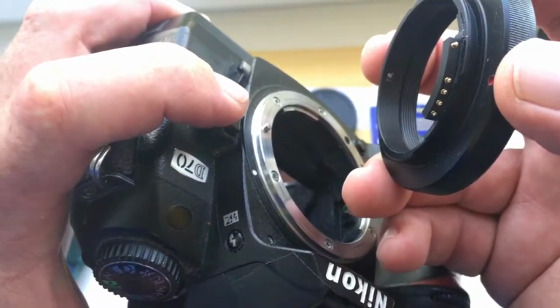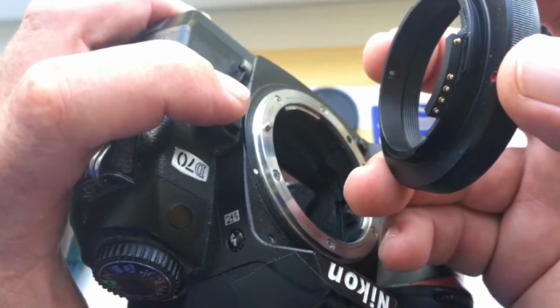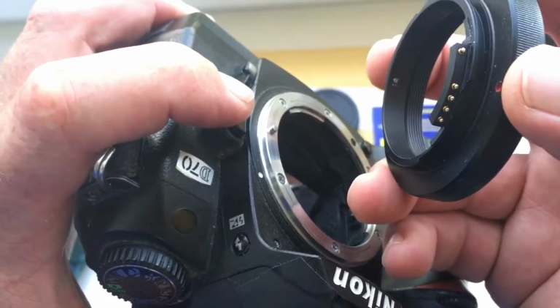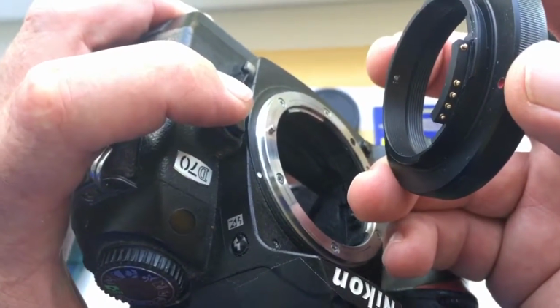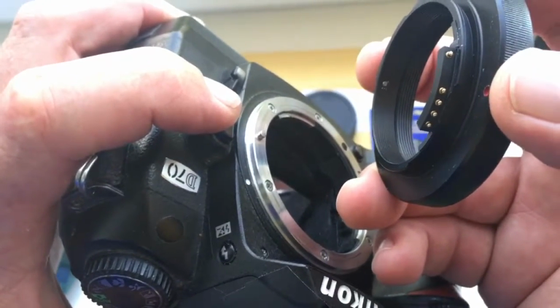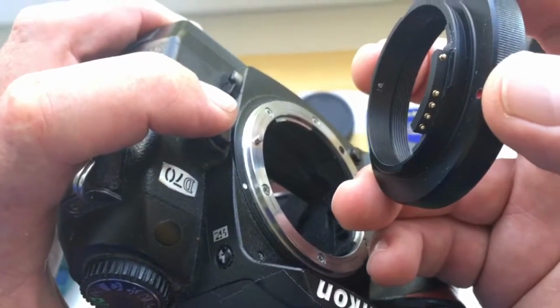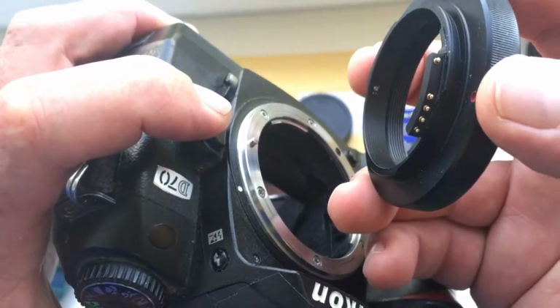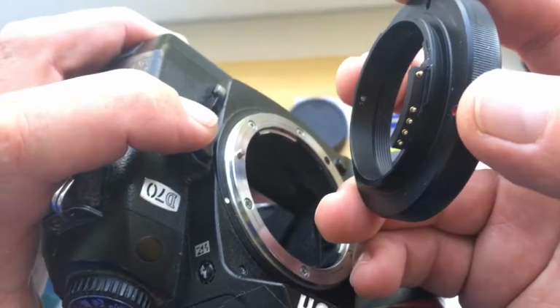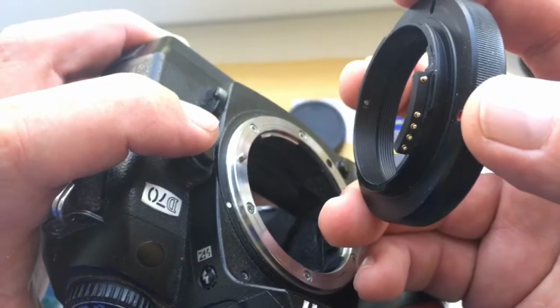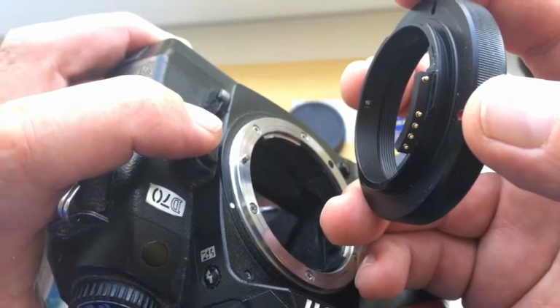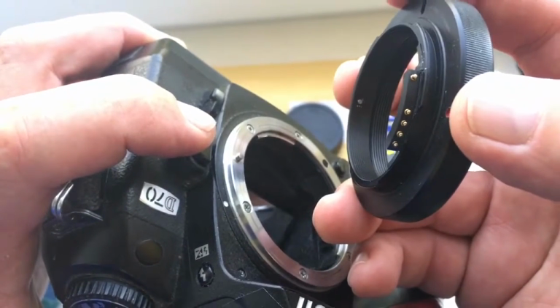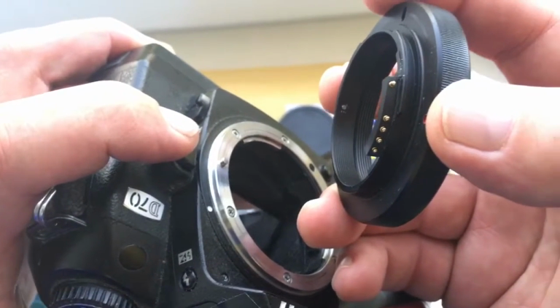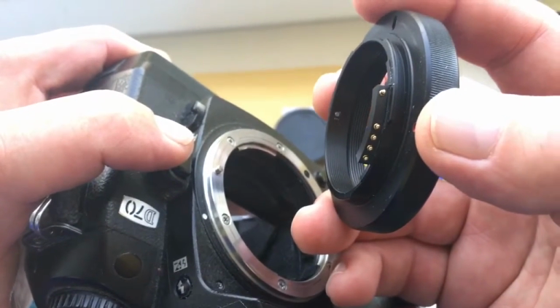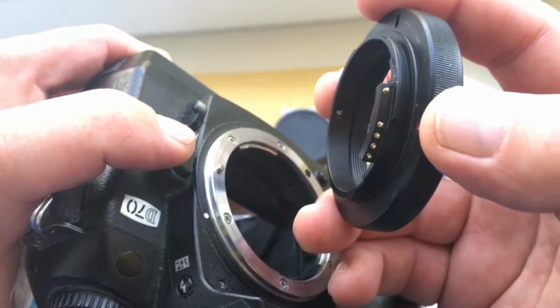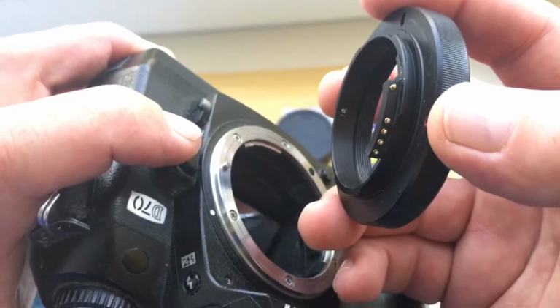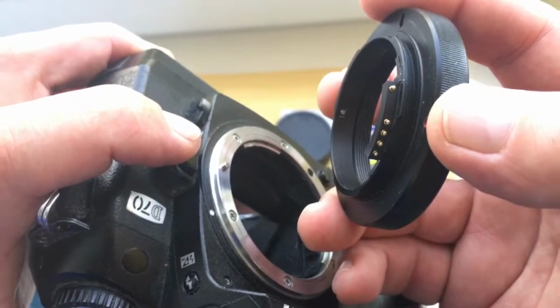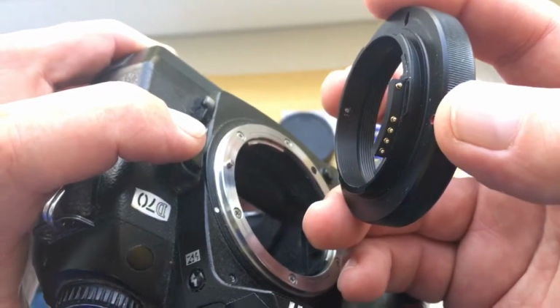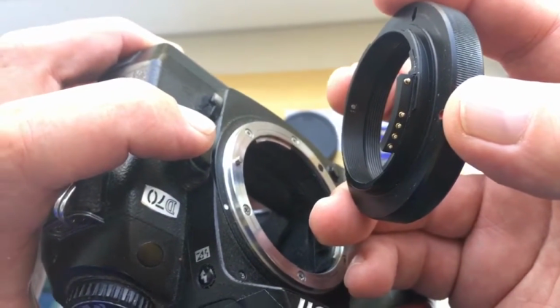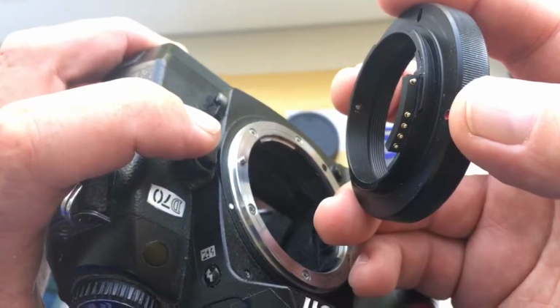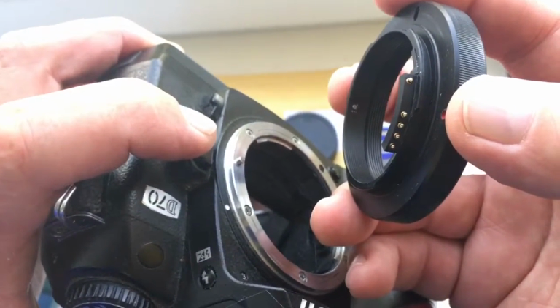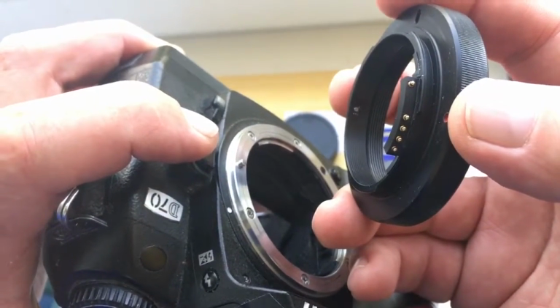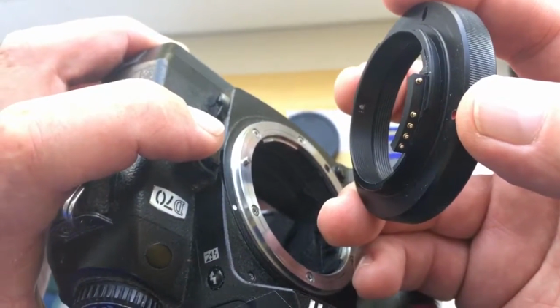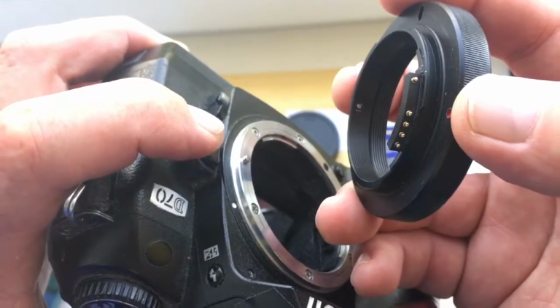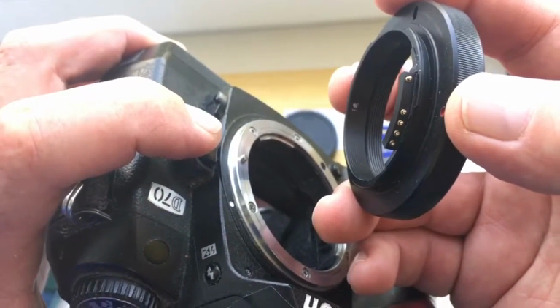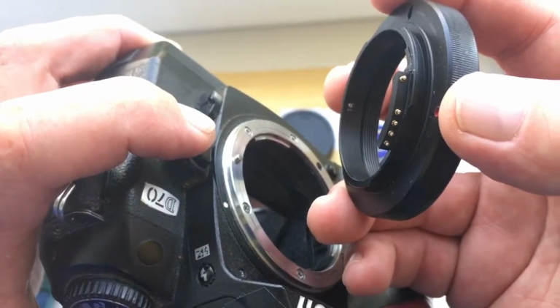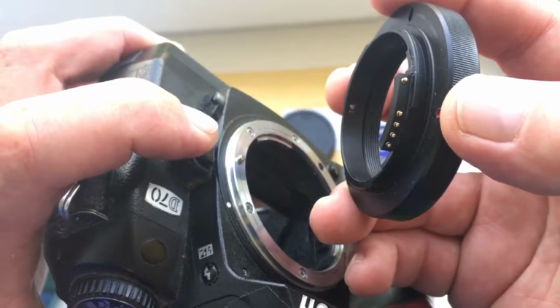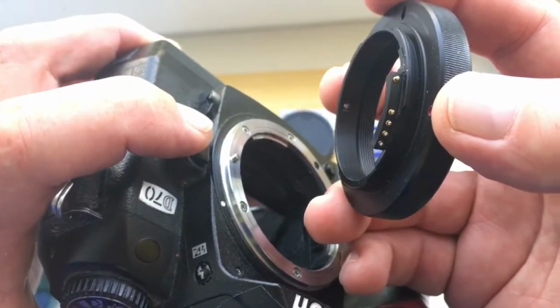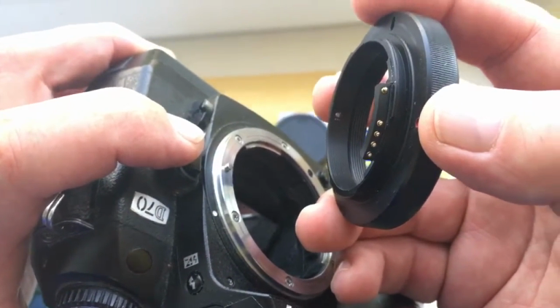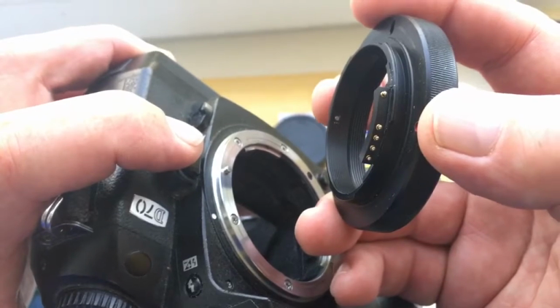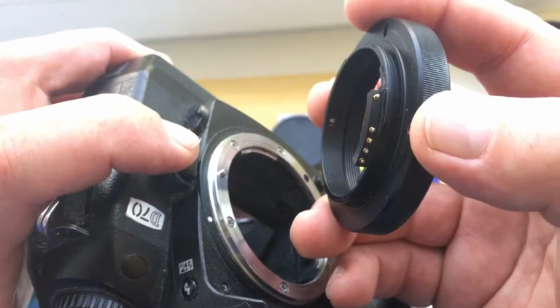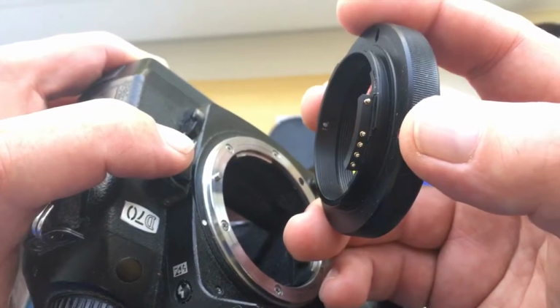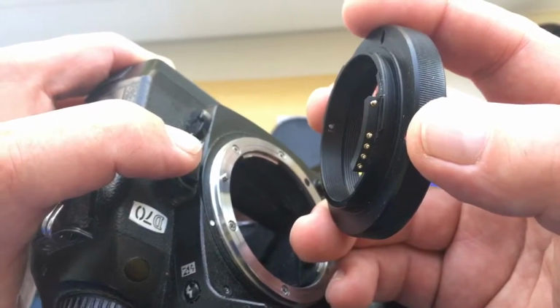You can always reprogram the chip according to our instruction. I sent you a link to the instruction in the letter.